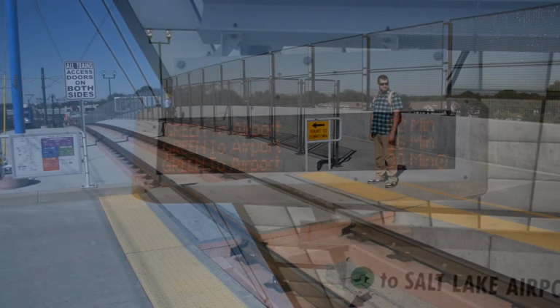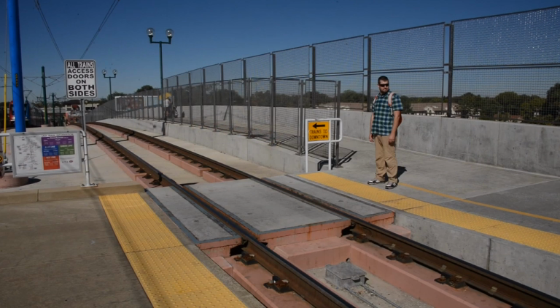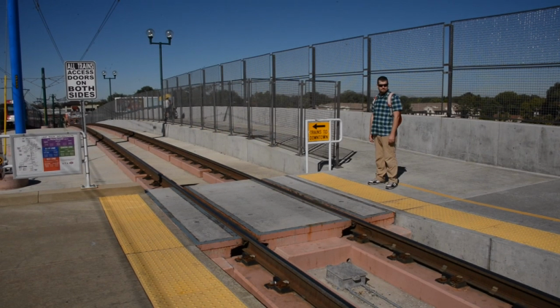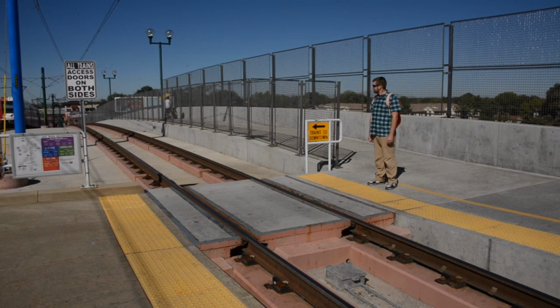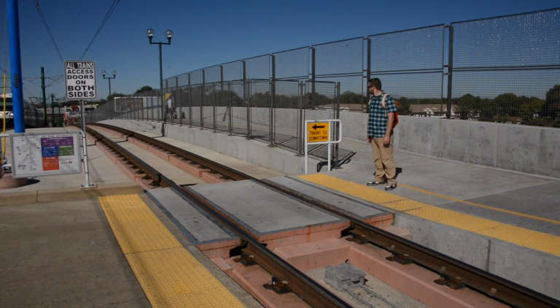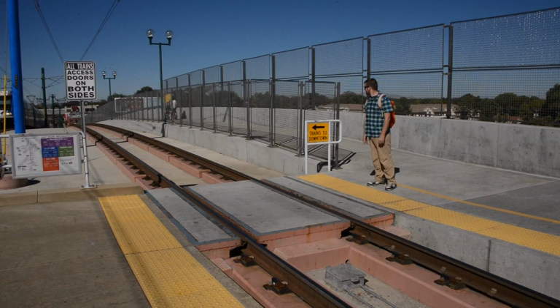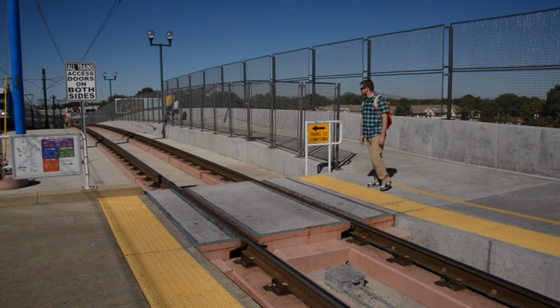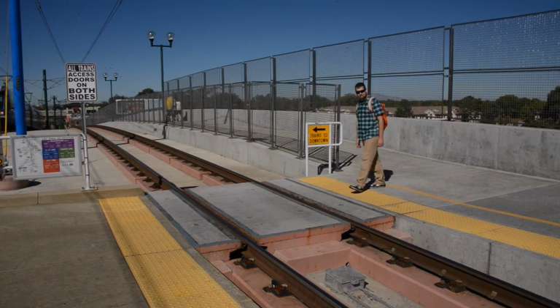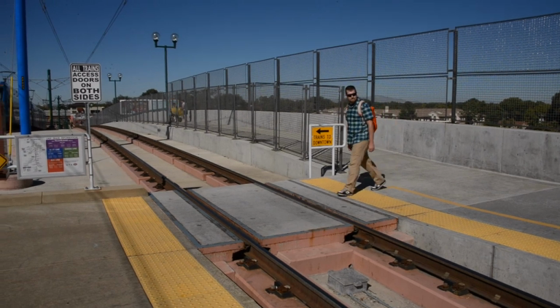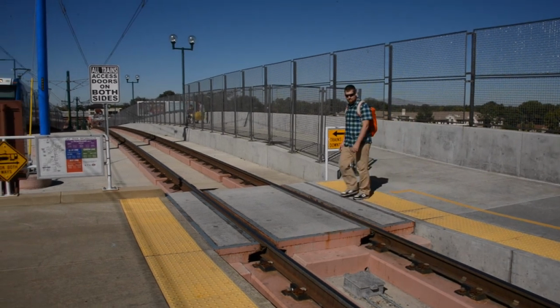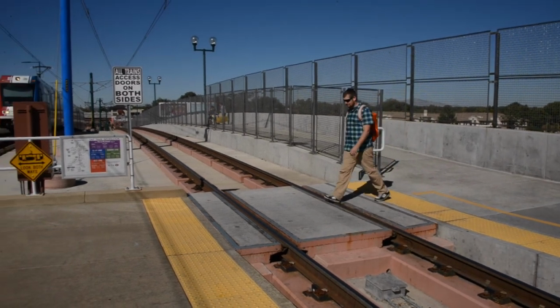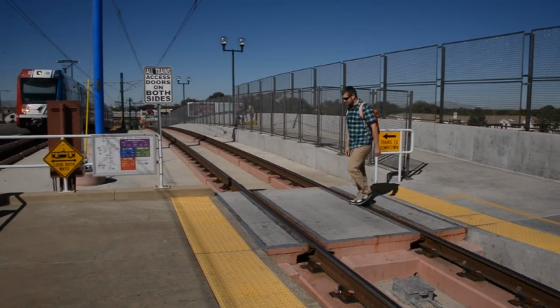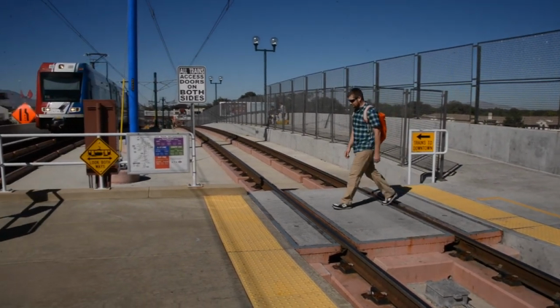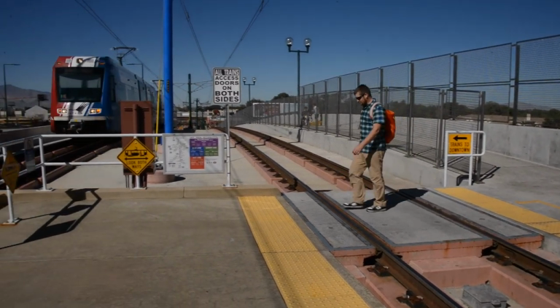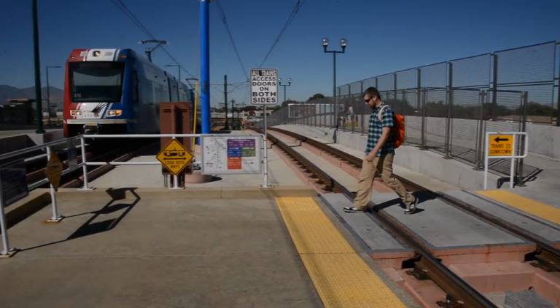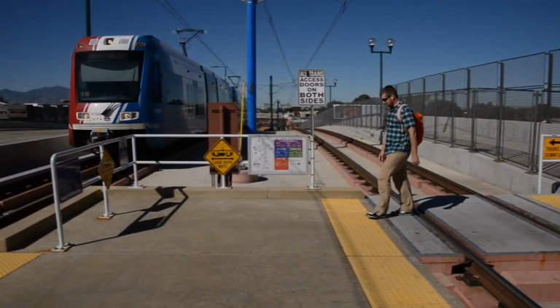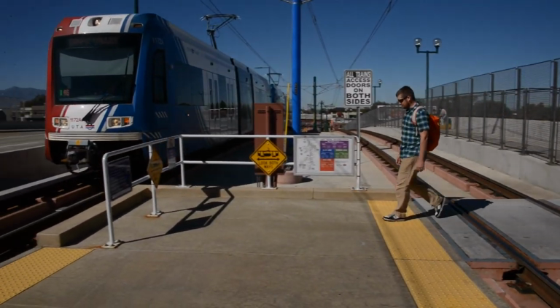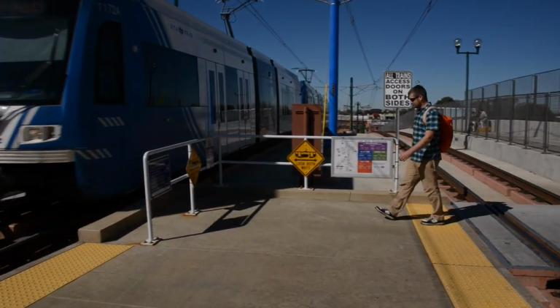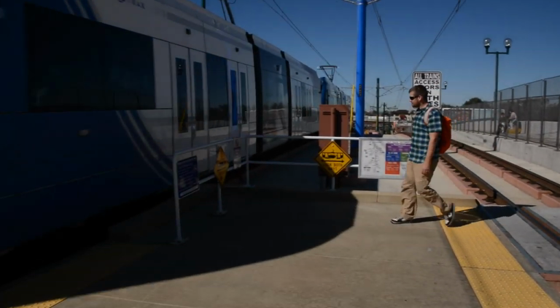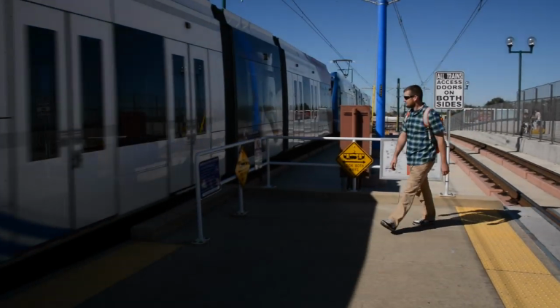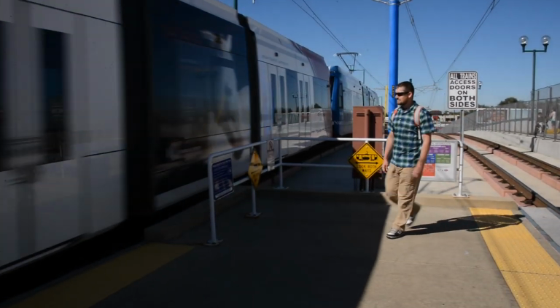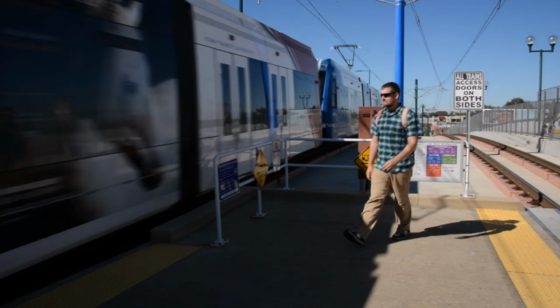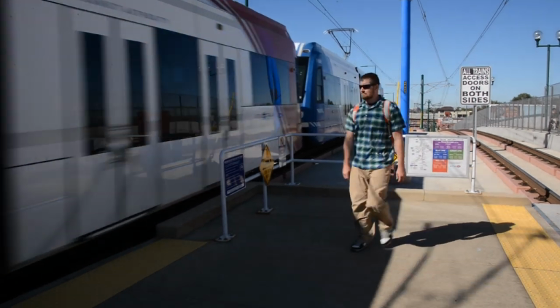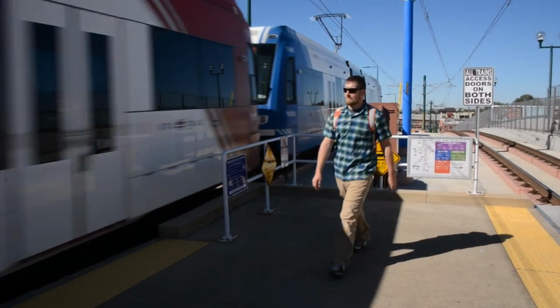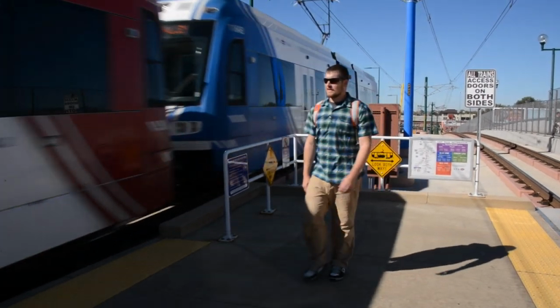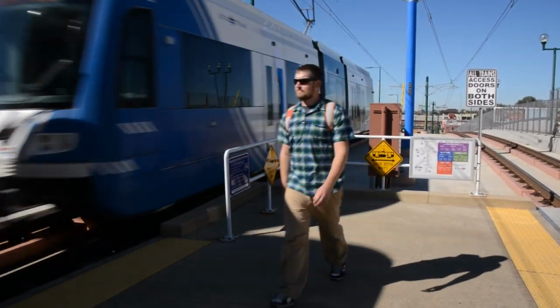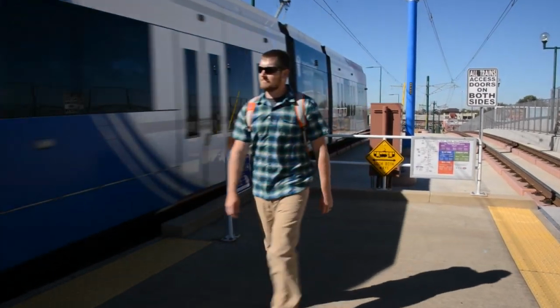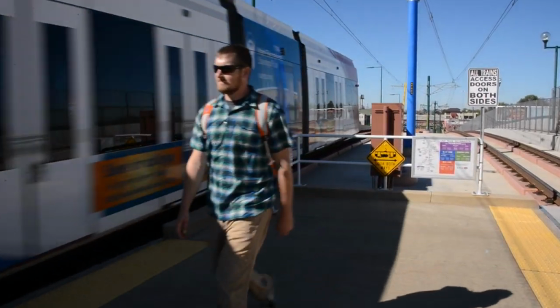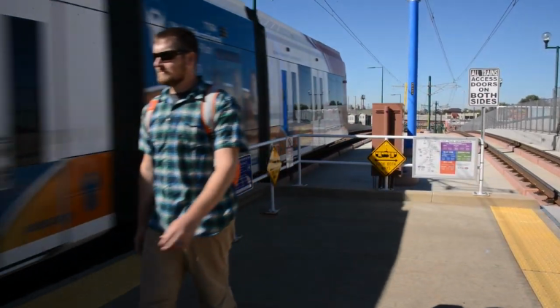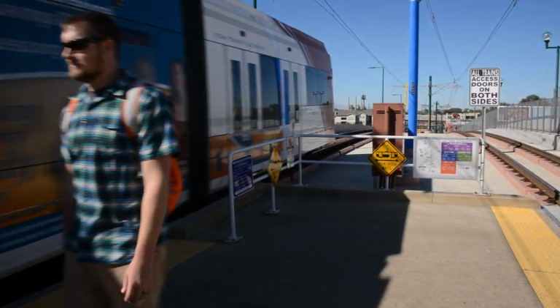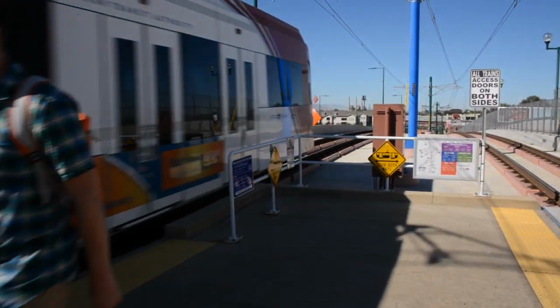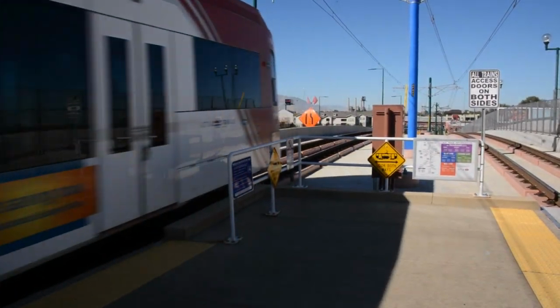Whether you're headed to the station or you're already on the platform, please remember: only cross at designated crossings, always look both ways before crossing, and stand behind the yellow line.